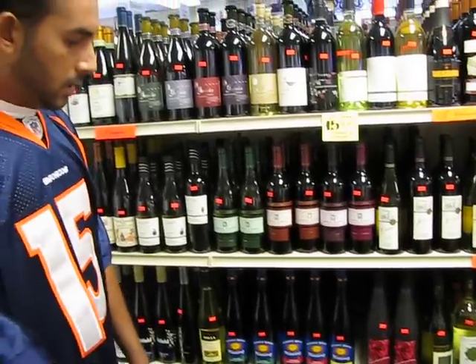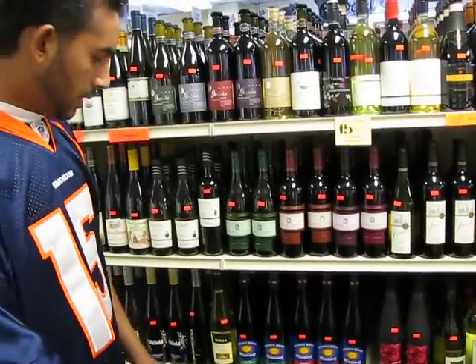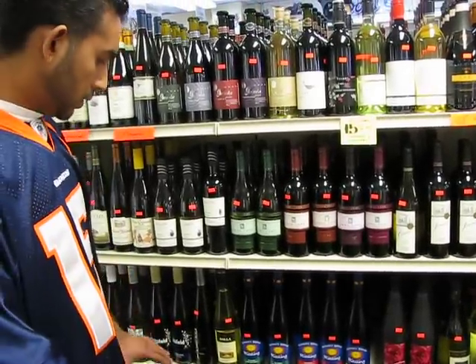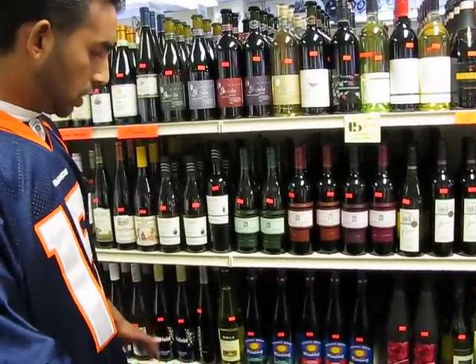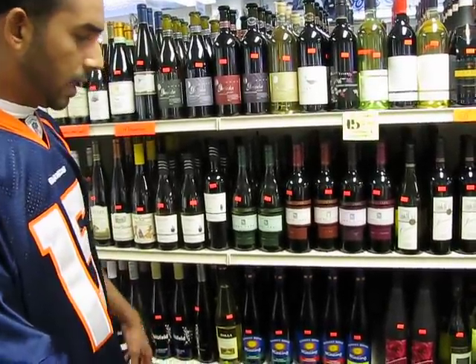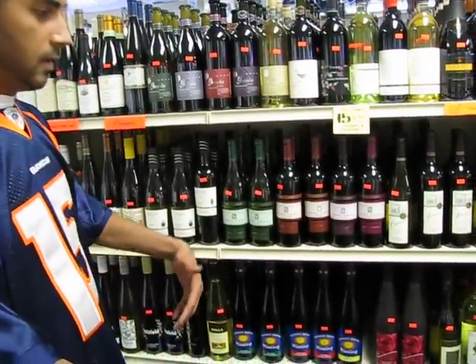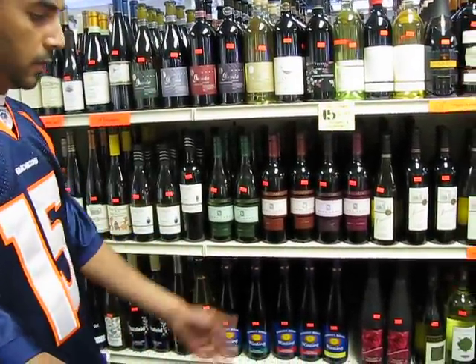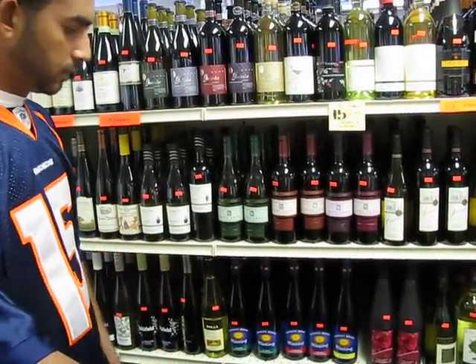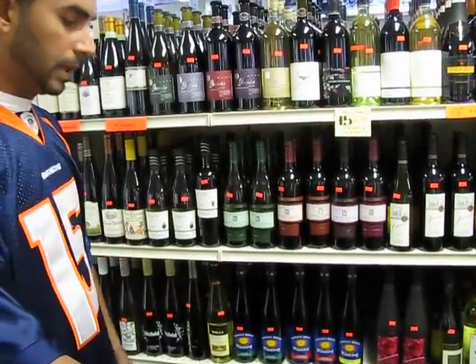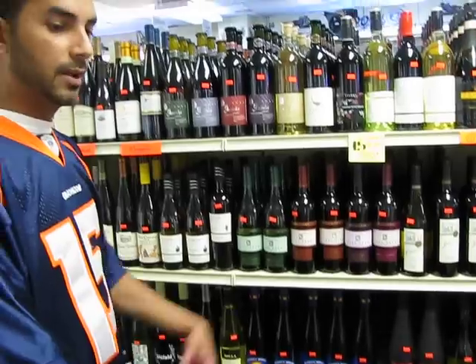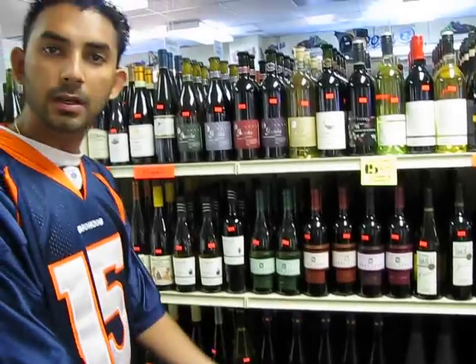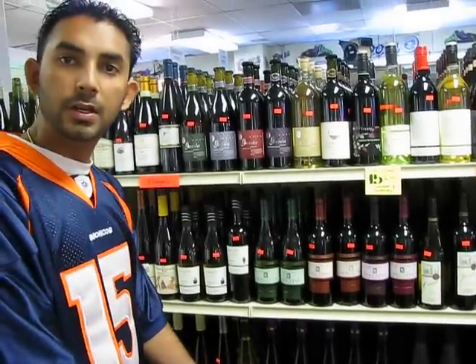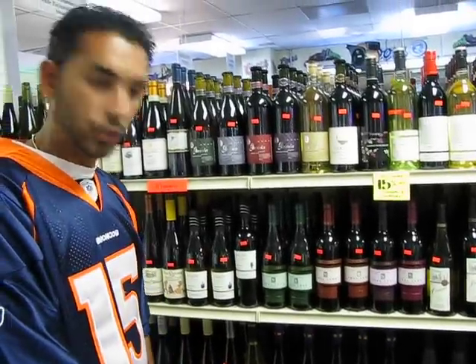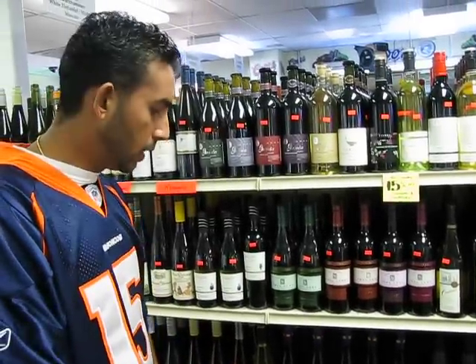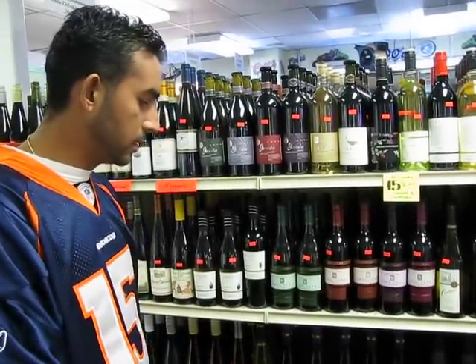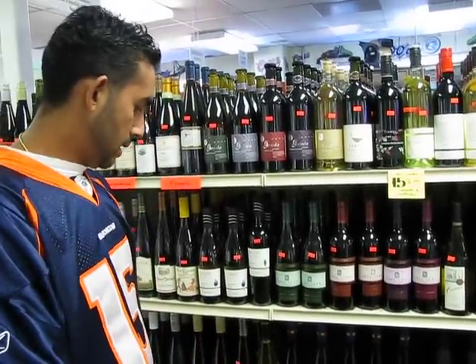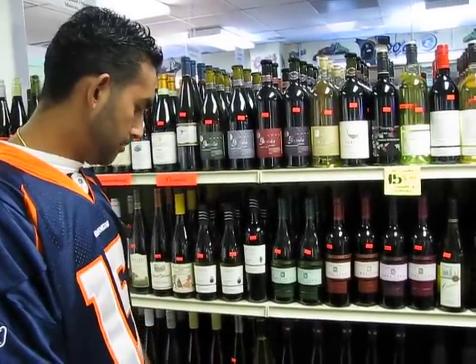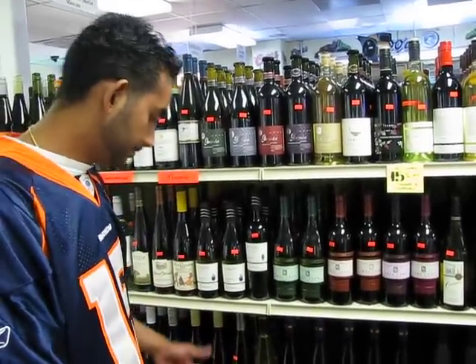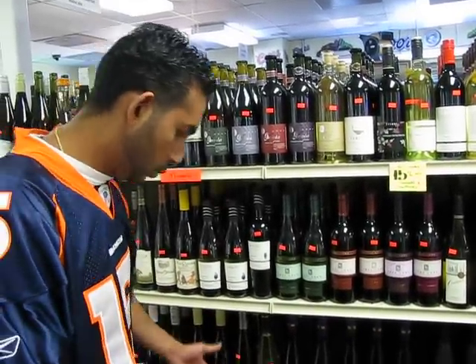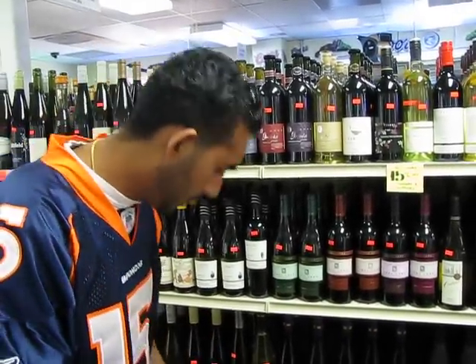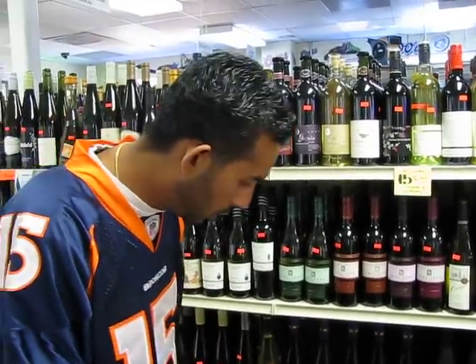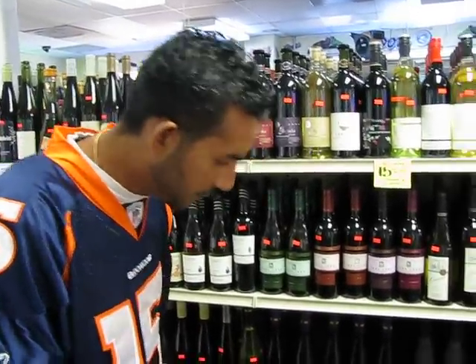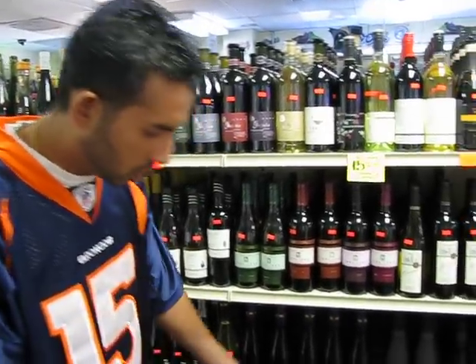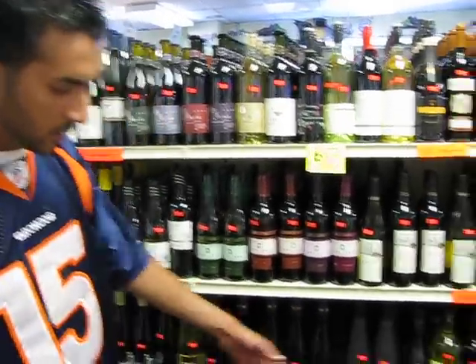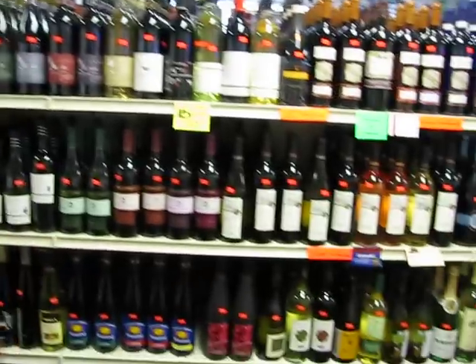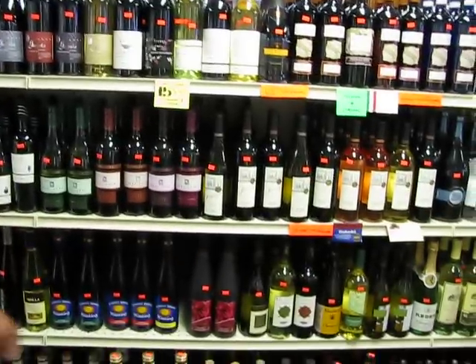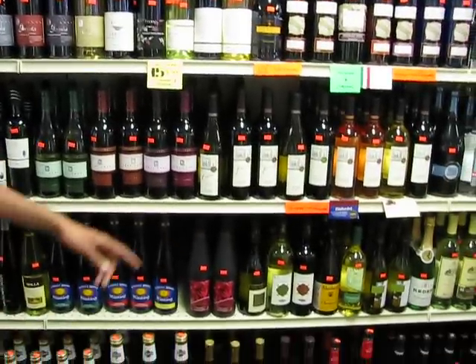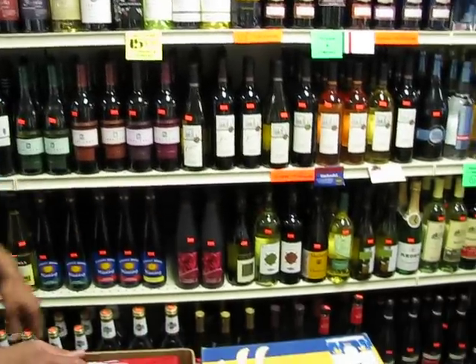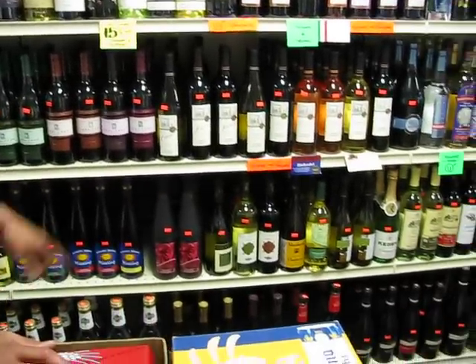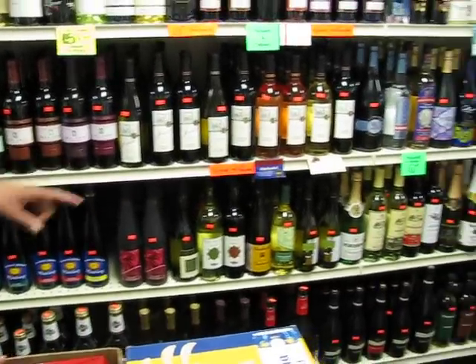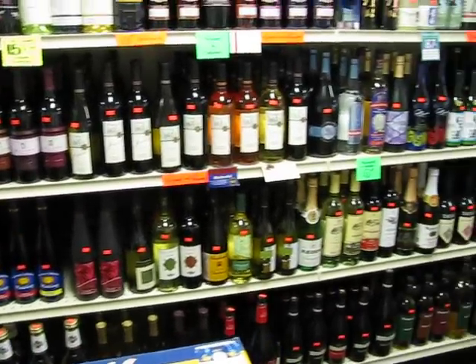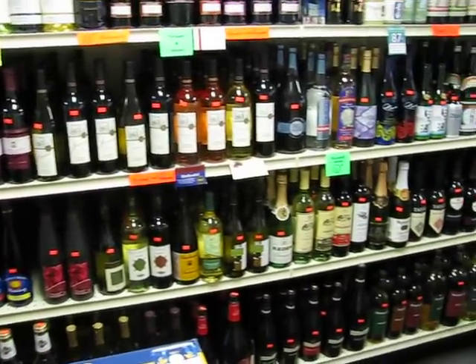And as for a starting line, if you're just planning to have a little bit of kosher wine, we do have the whole line of Manischewitz, Rashi, Kedem, and Mogen David.